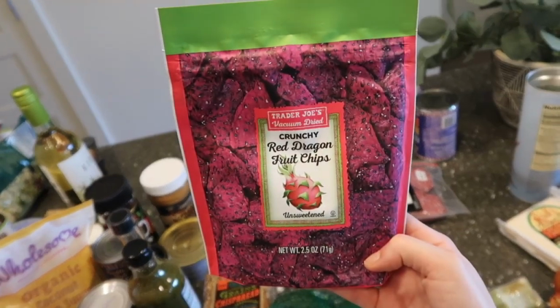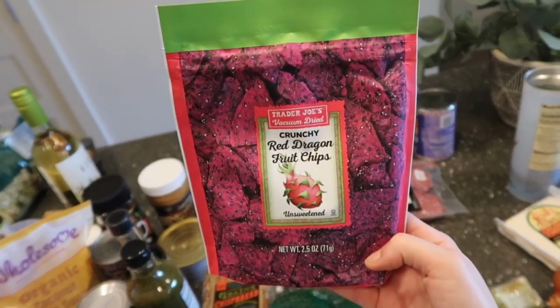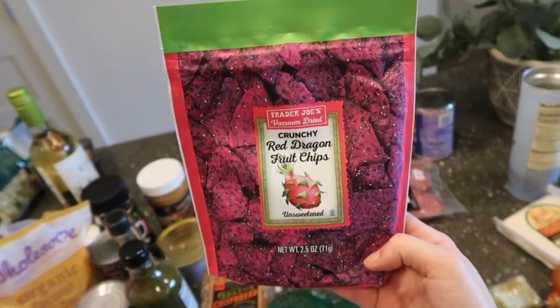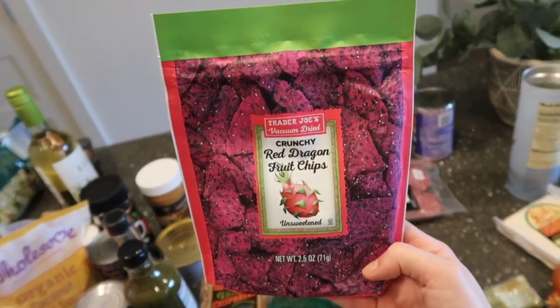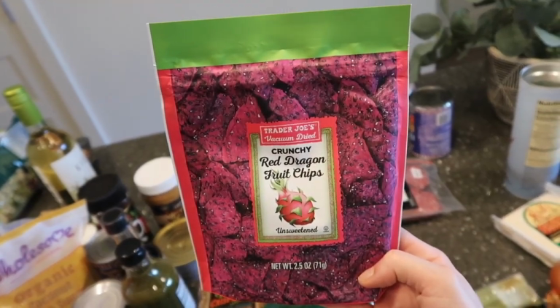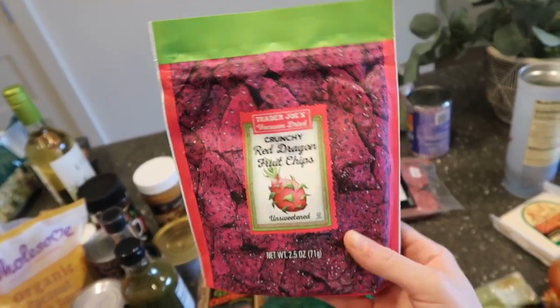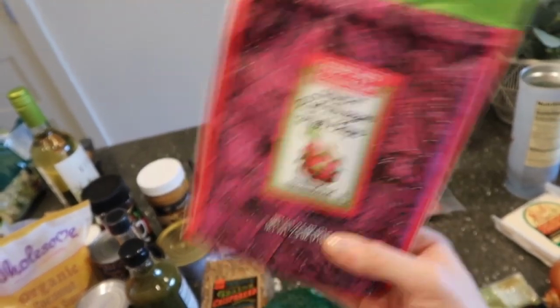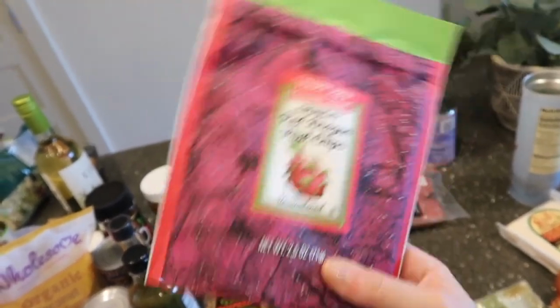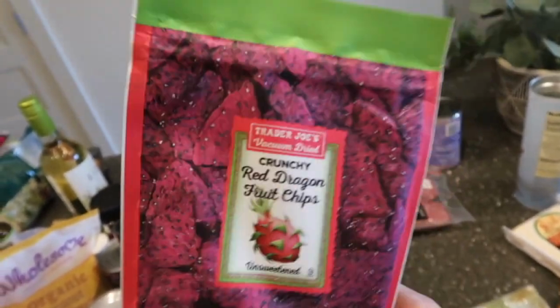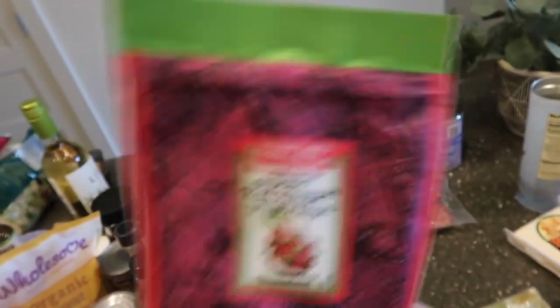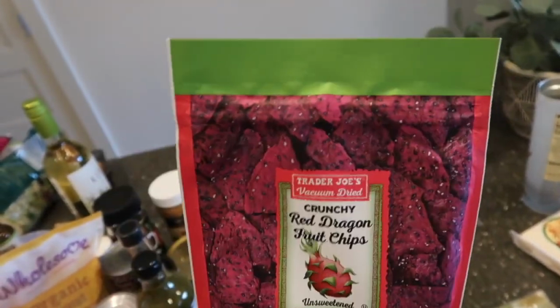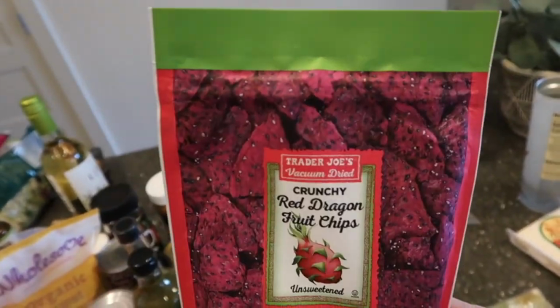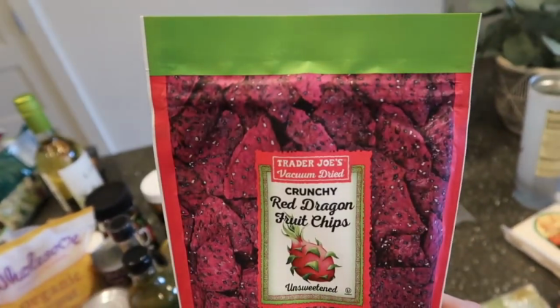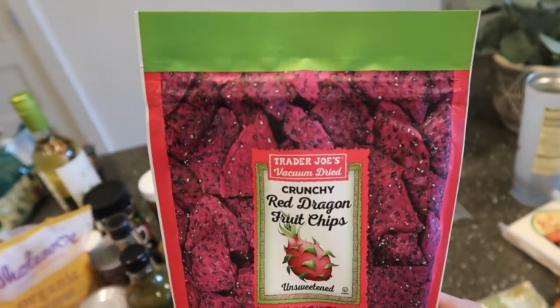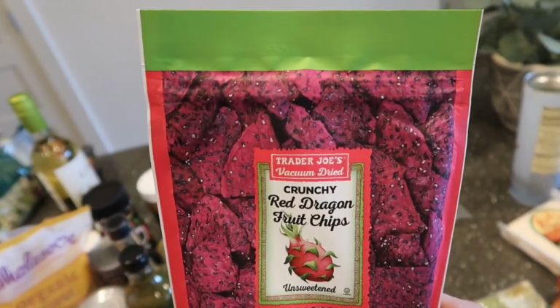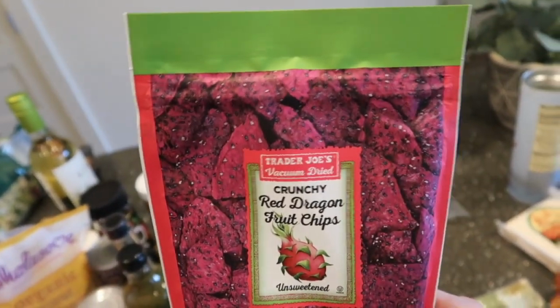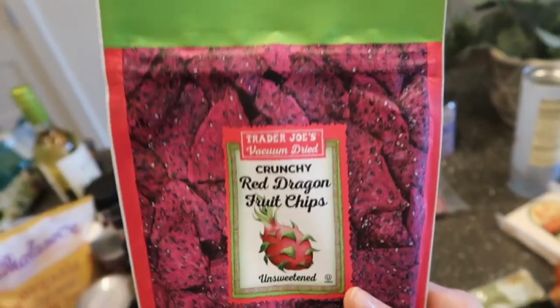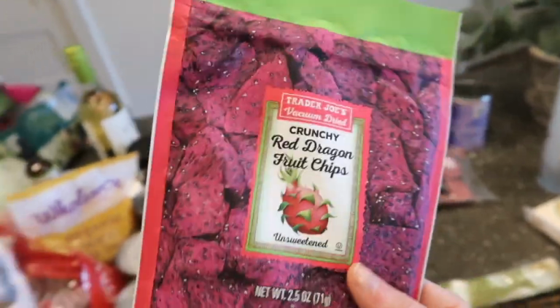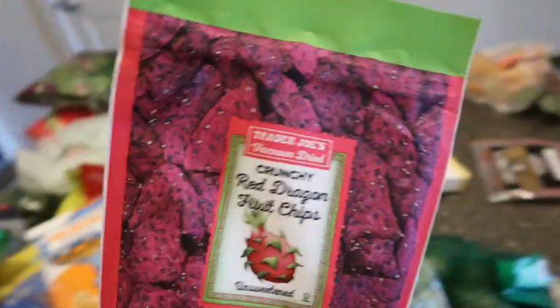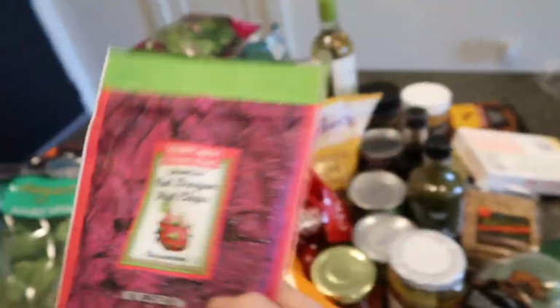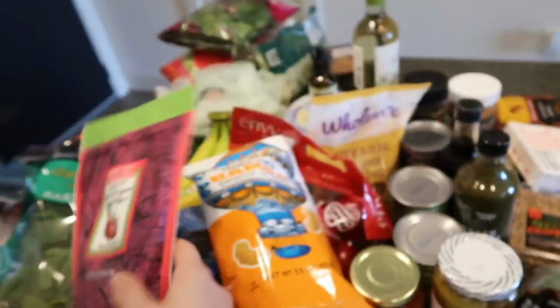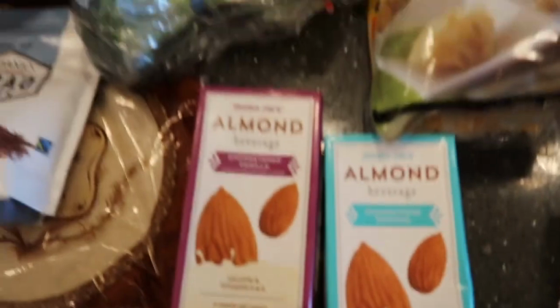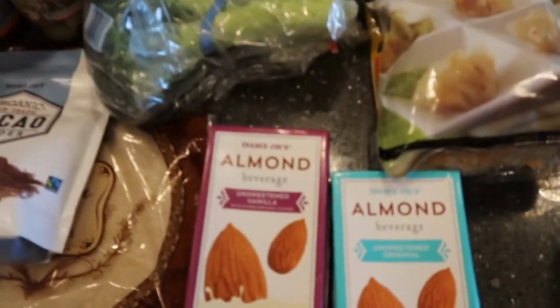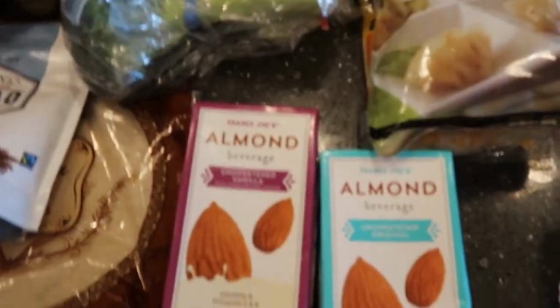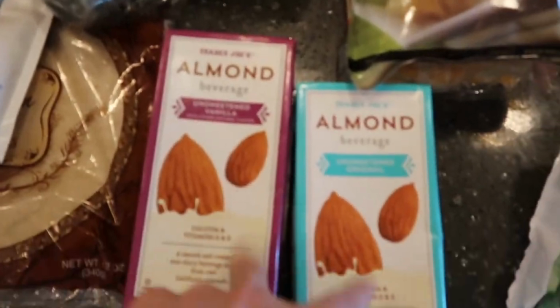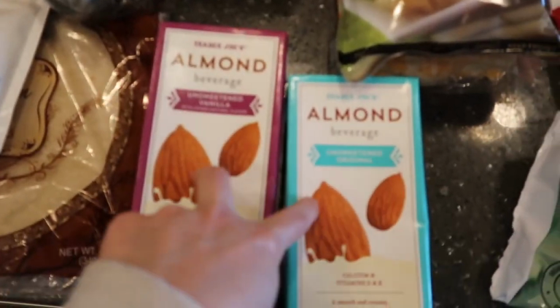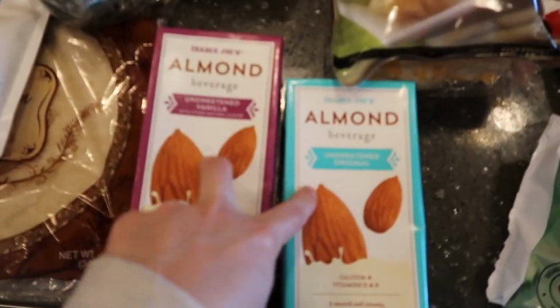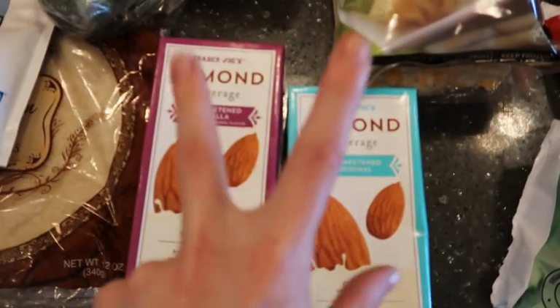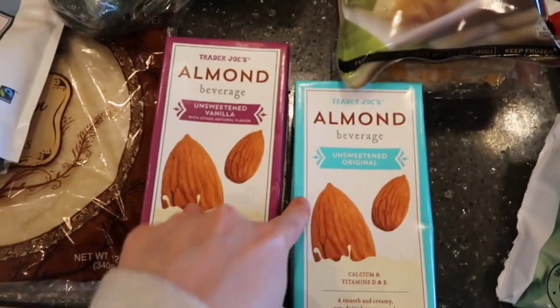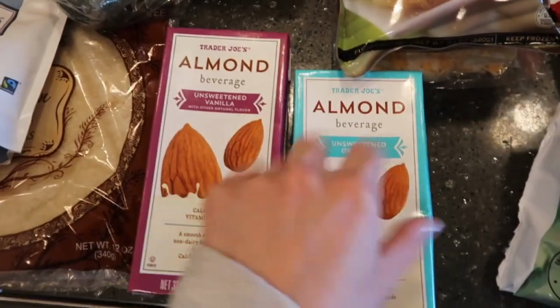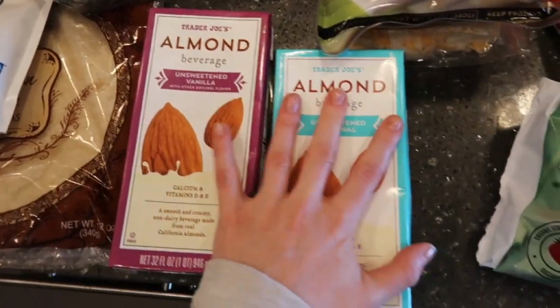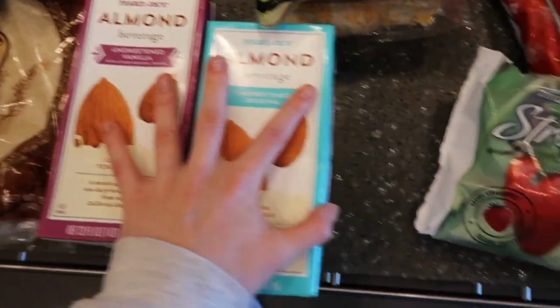Crunchy red dragon fruit chips — they sound interesting and the only ingredients are red dragon fruit. Some more almond milks for our smoothies.